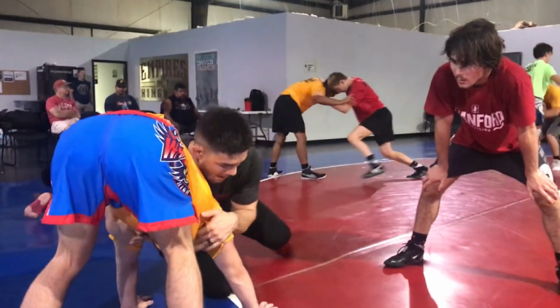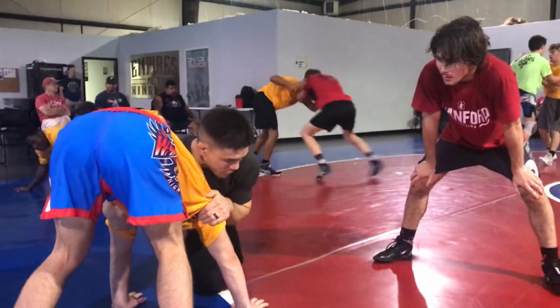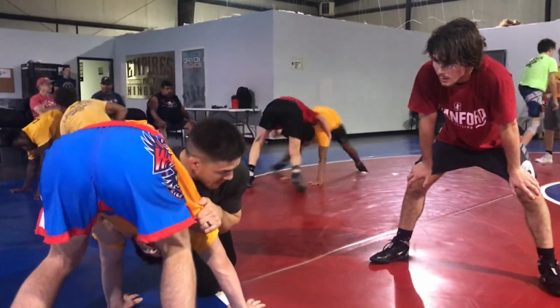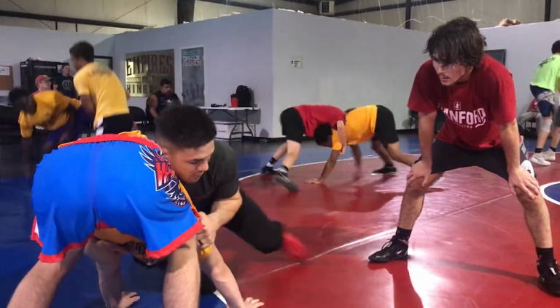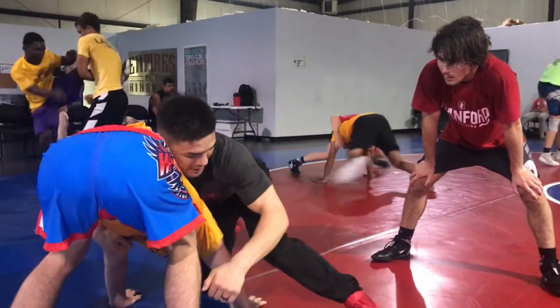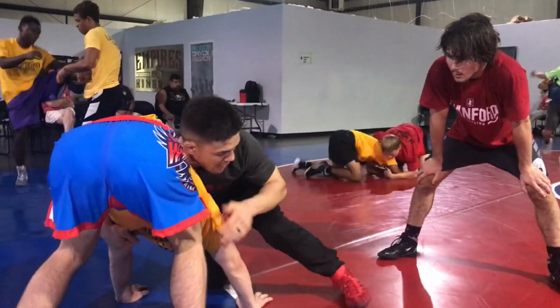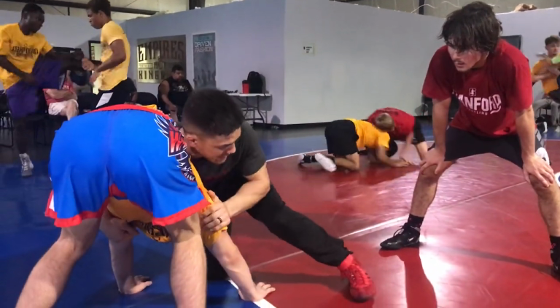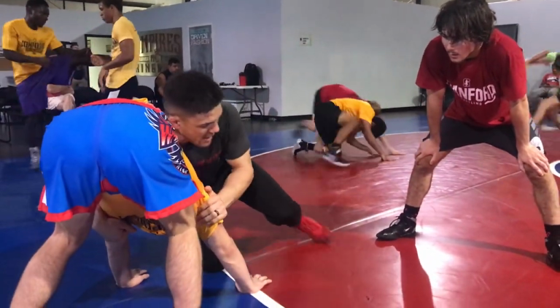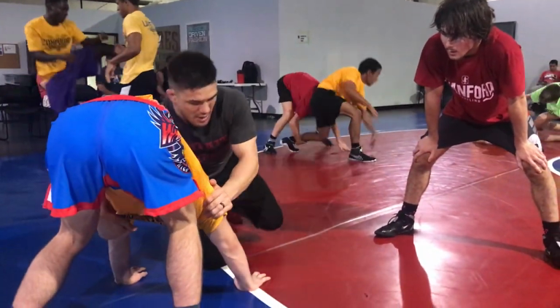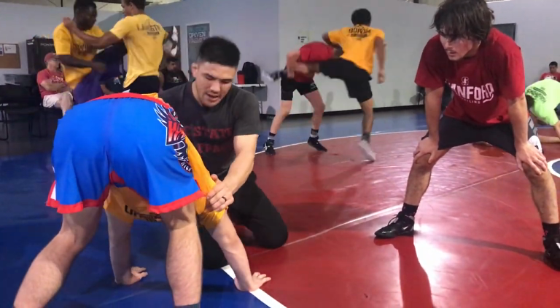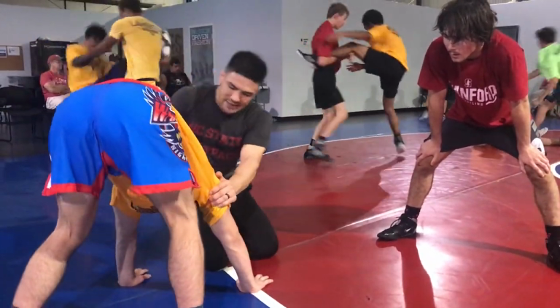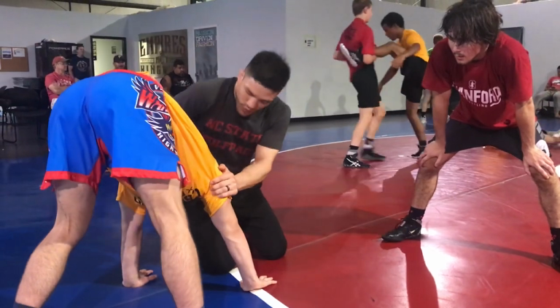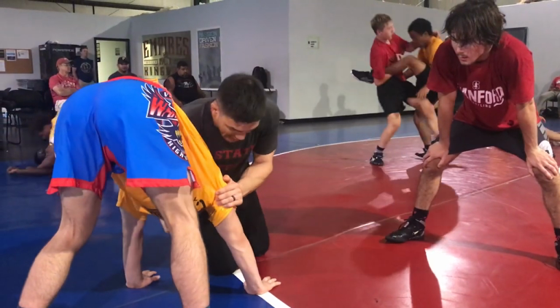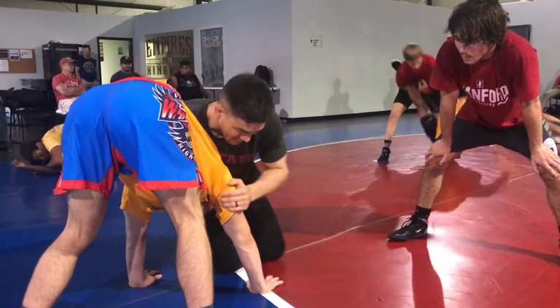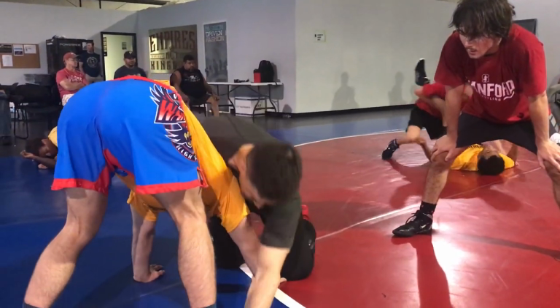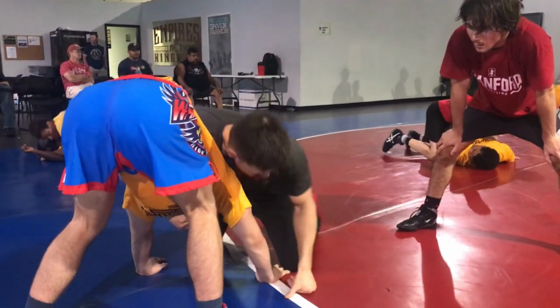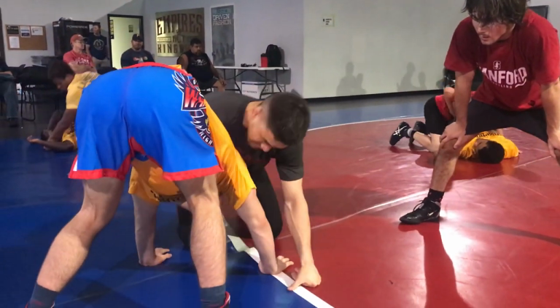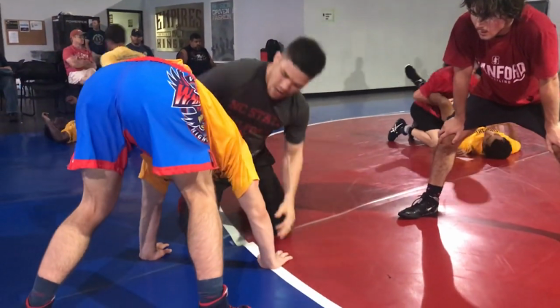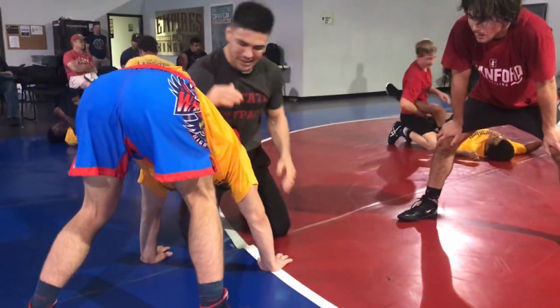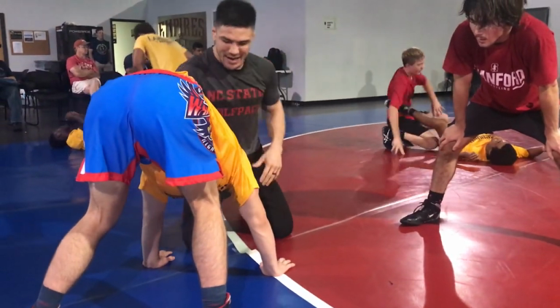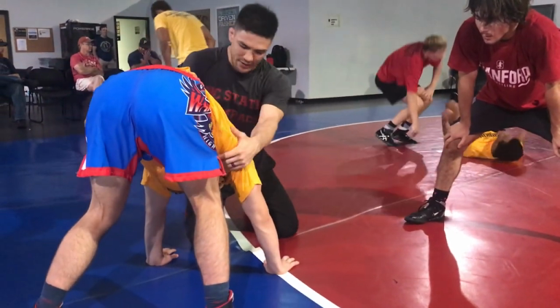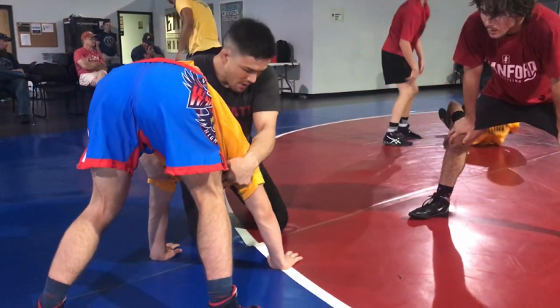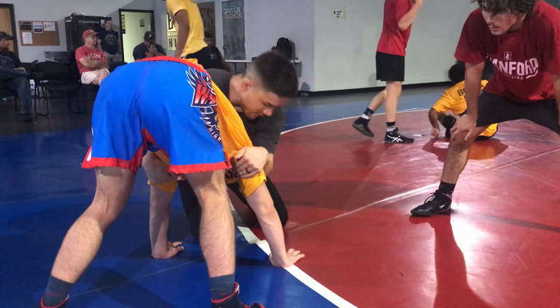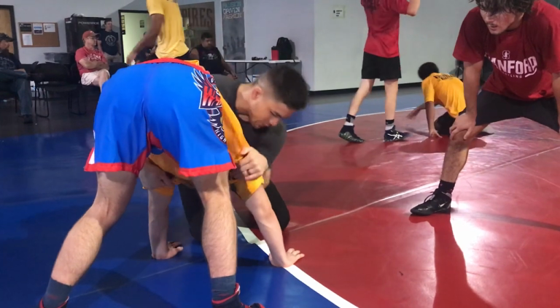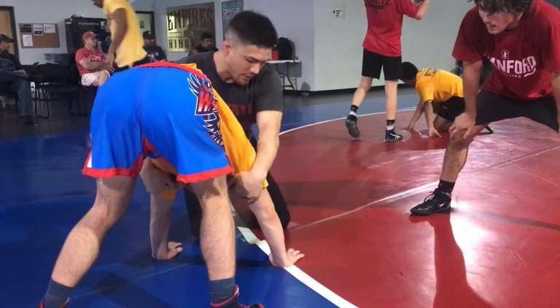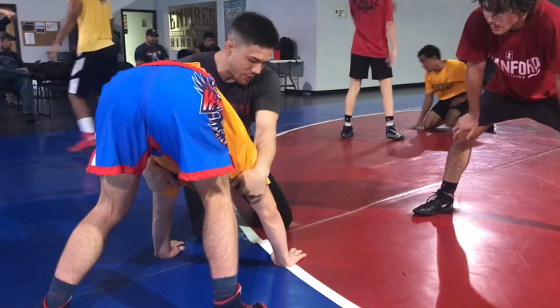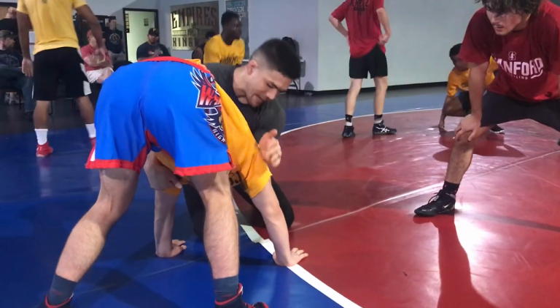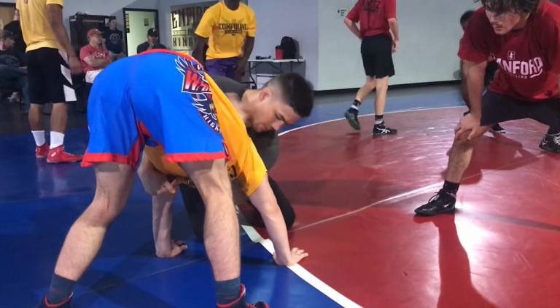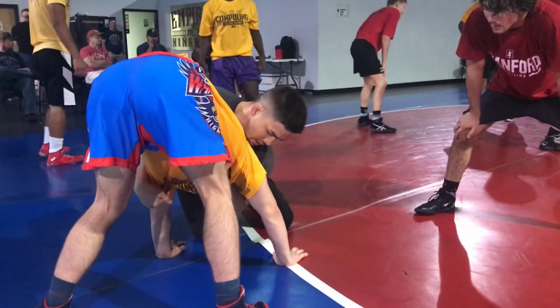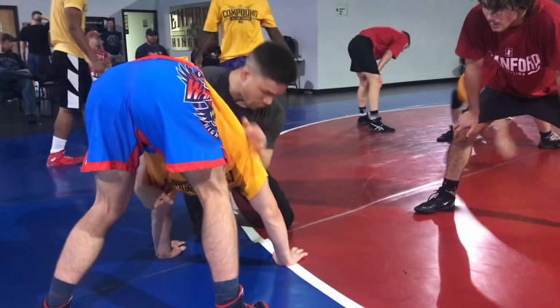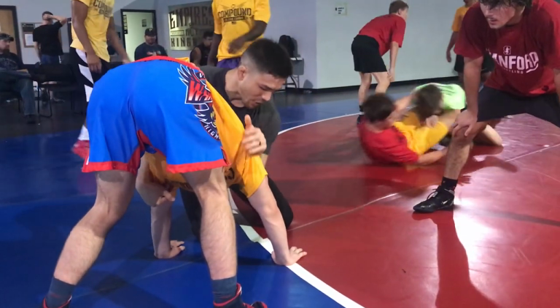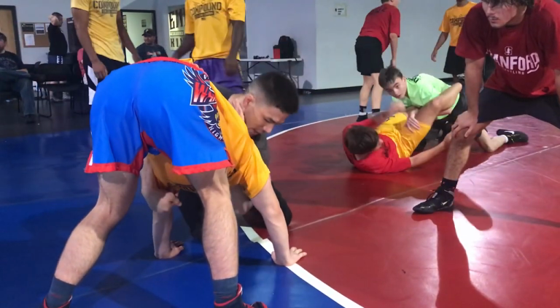I'm pulling, trying to bring him down to an elbow. He doesn't want it. Instead of going here — some guys go pick this way — I slide my hand down the tricep and drop in front.